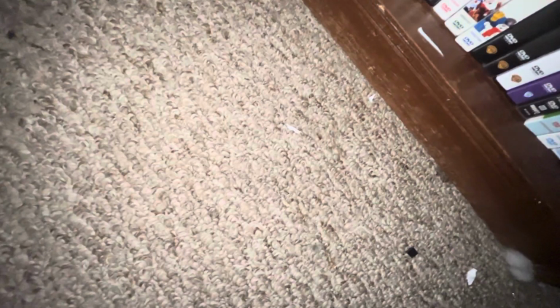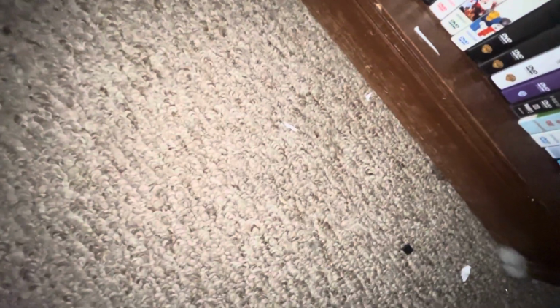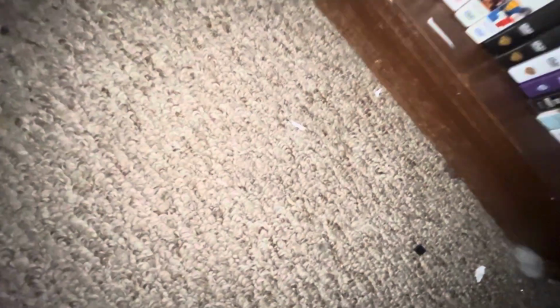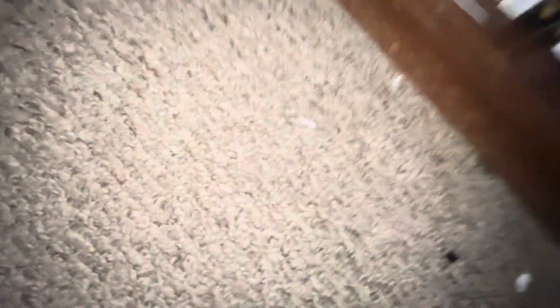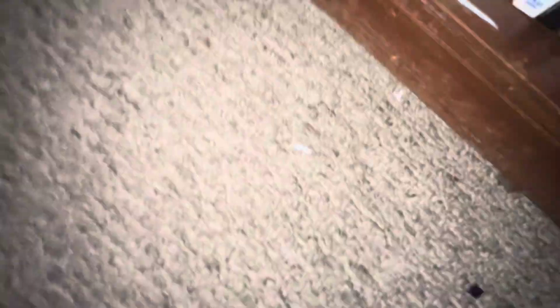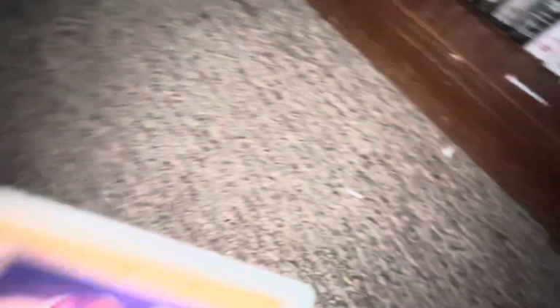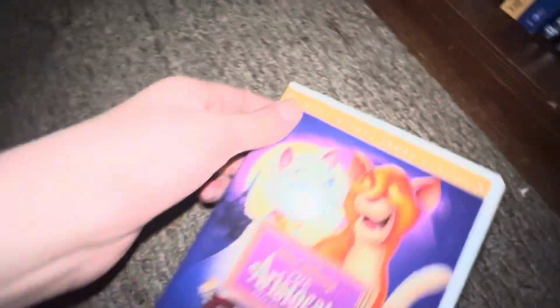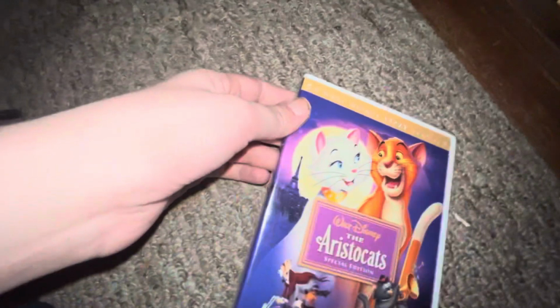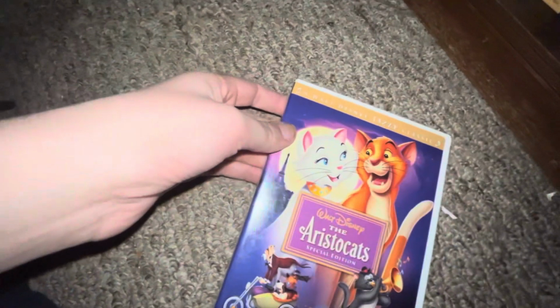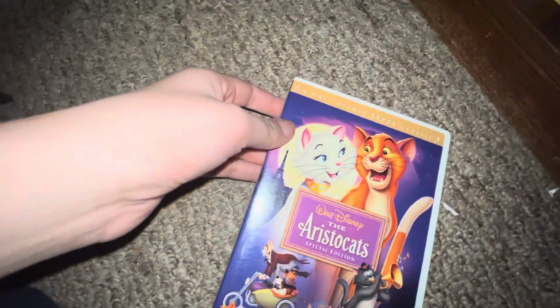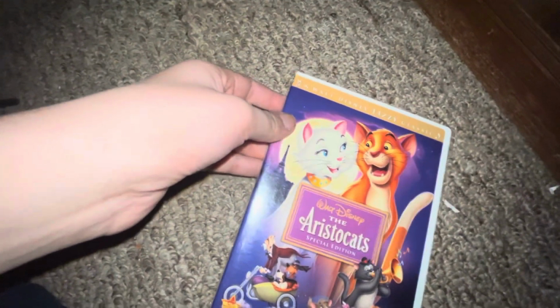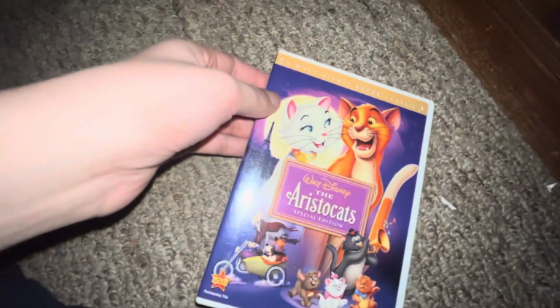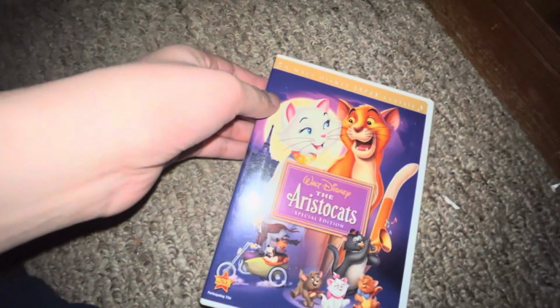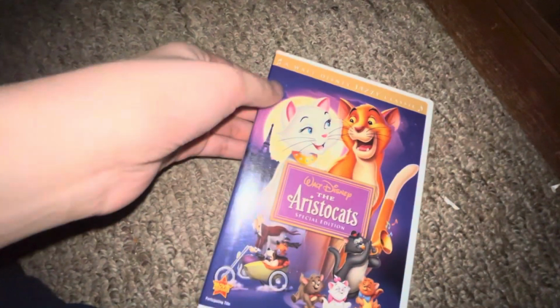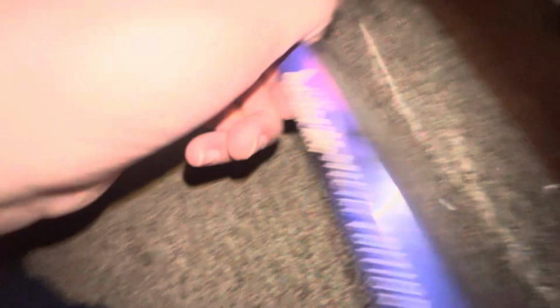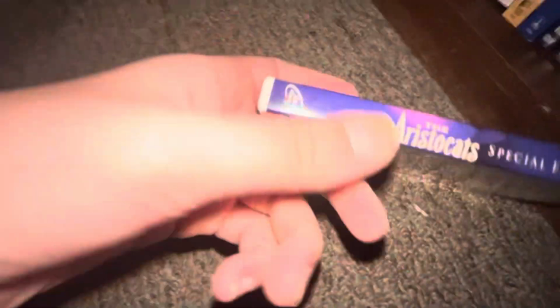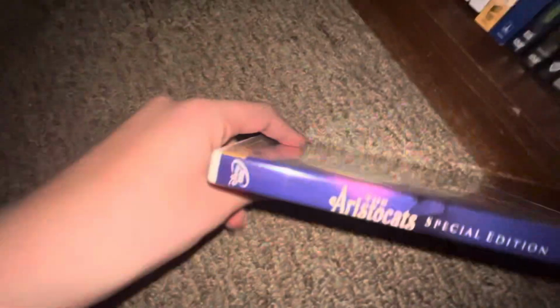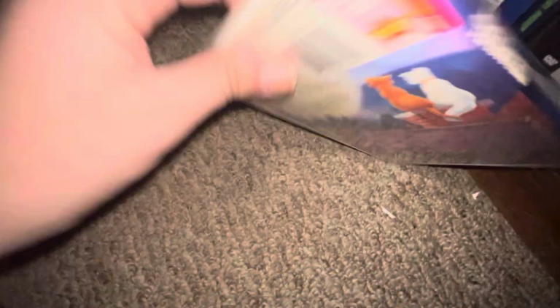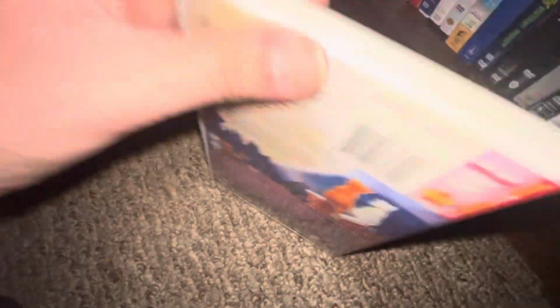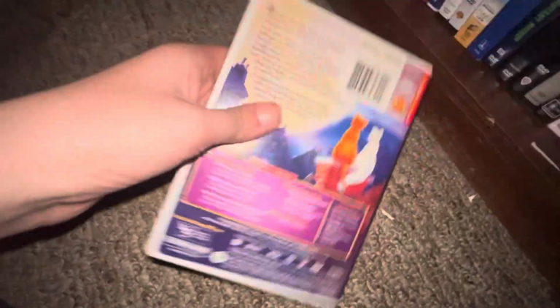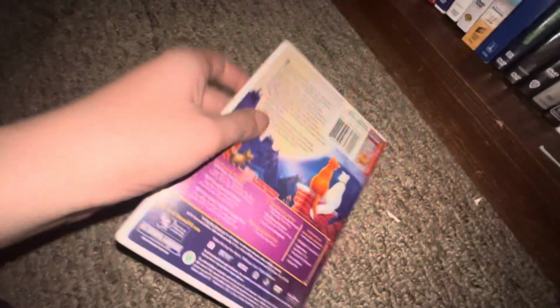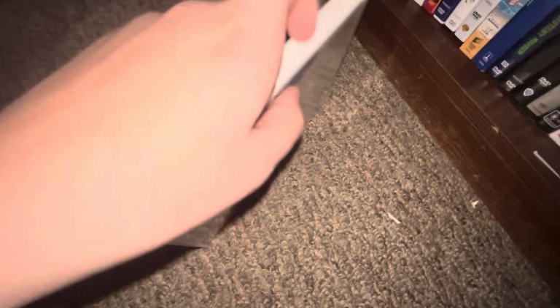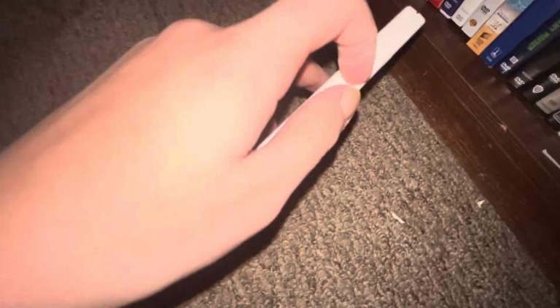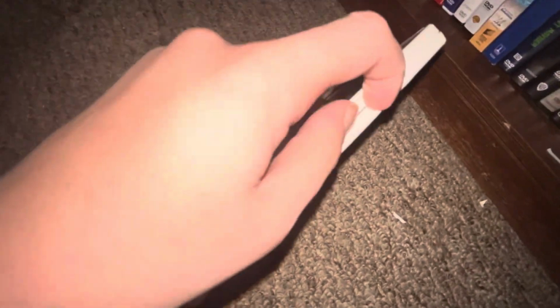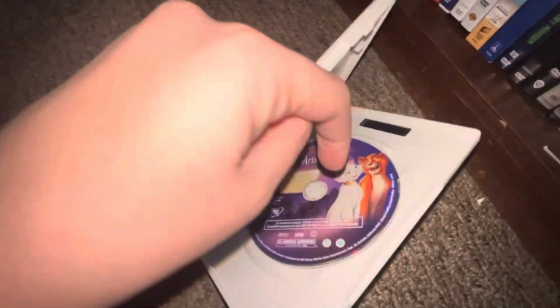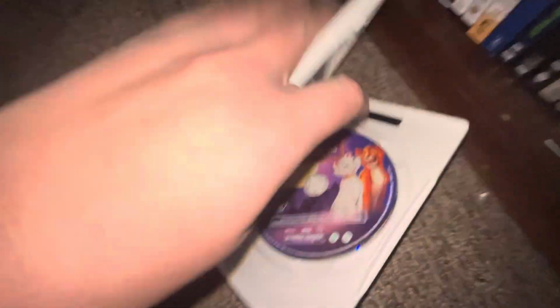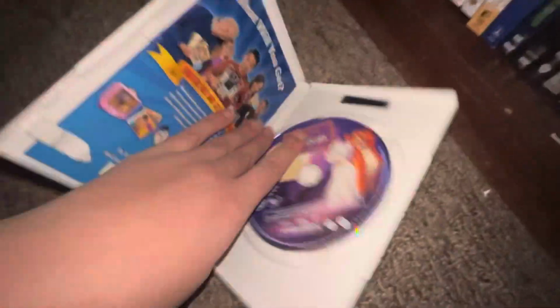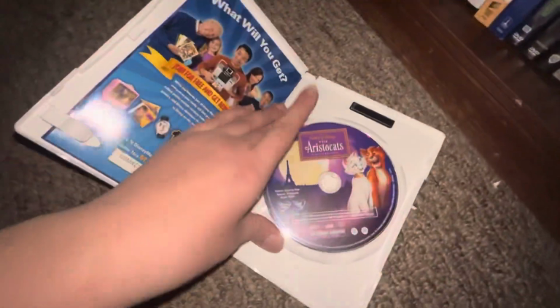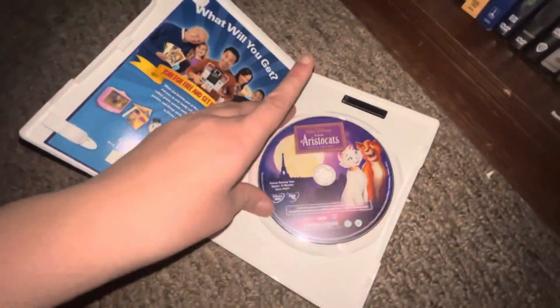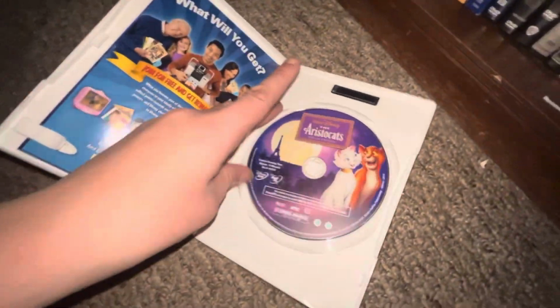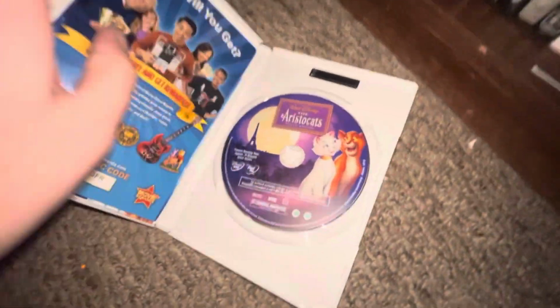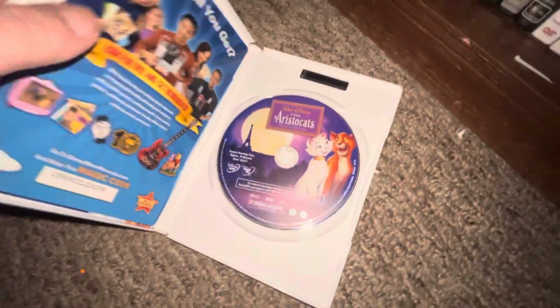Up next I got Horses Cats — front, spine, back, the DVD.